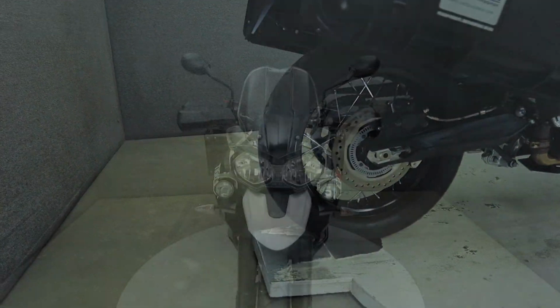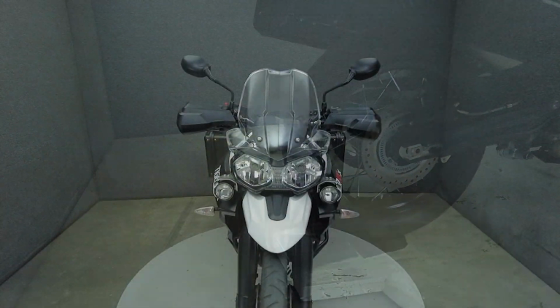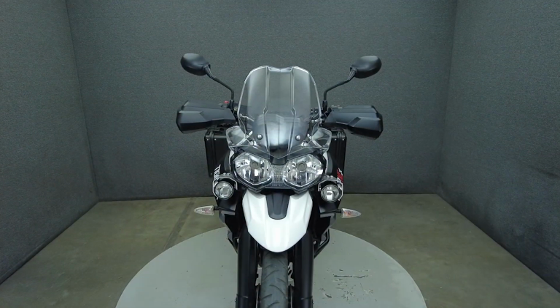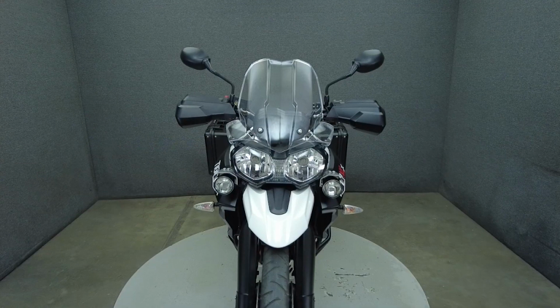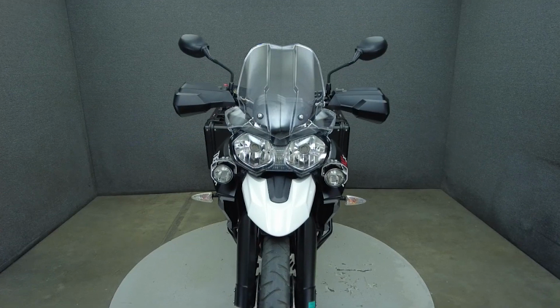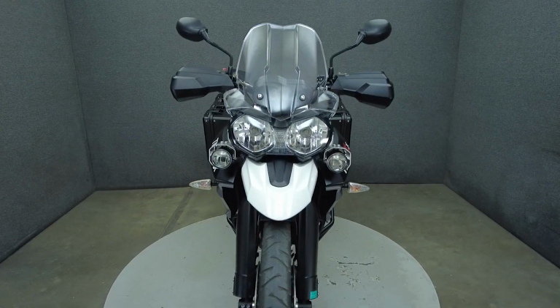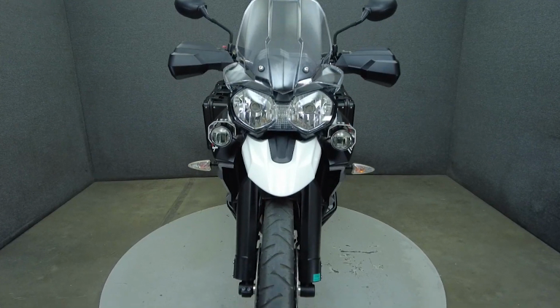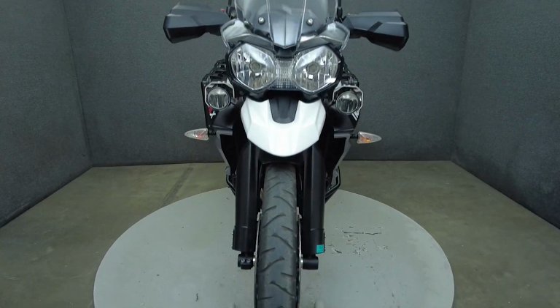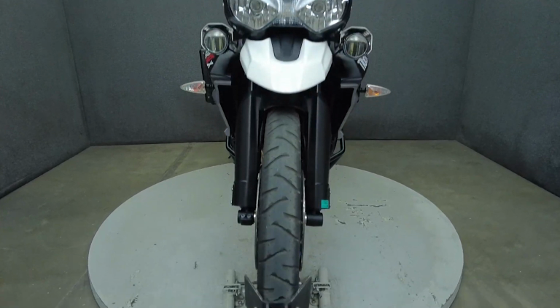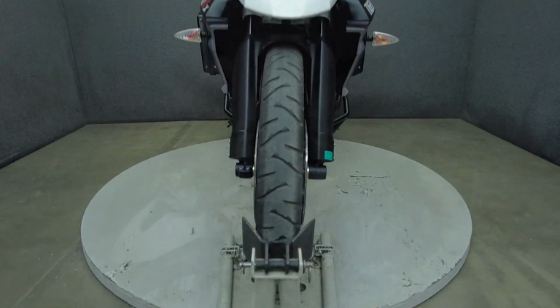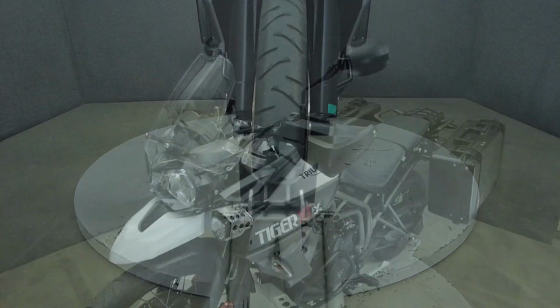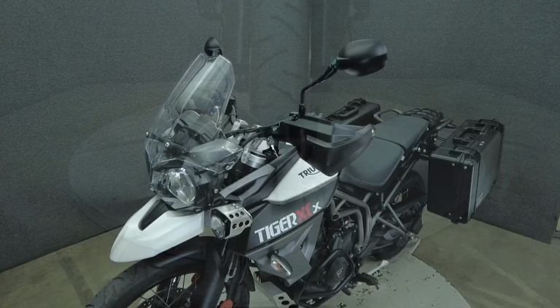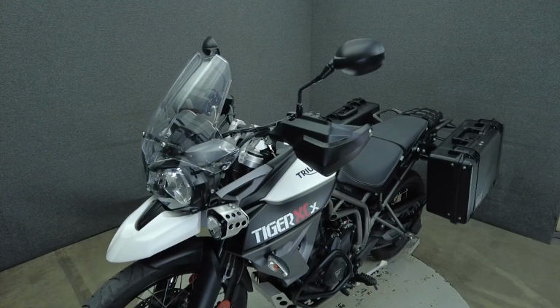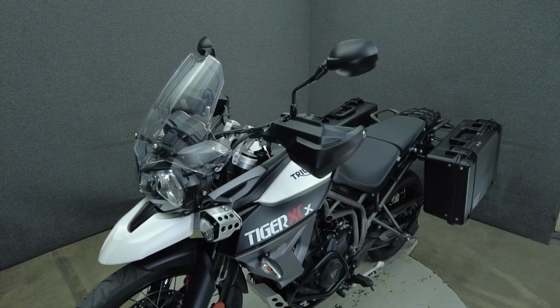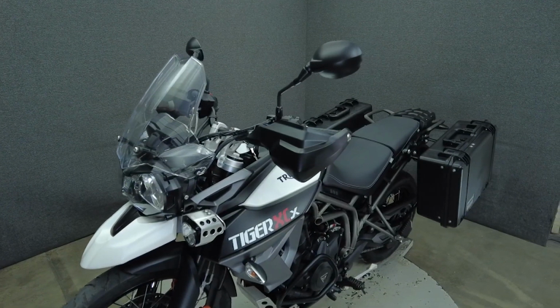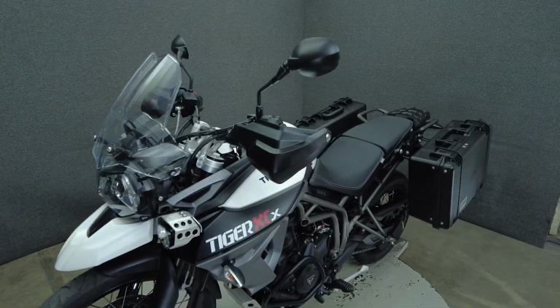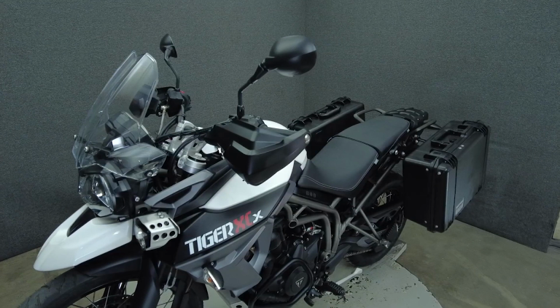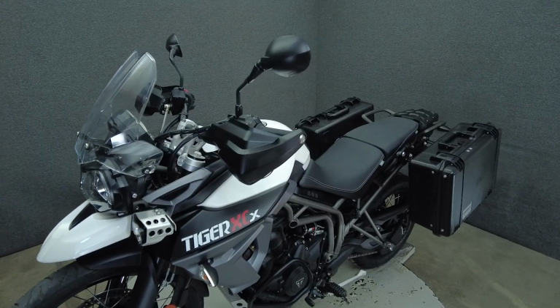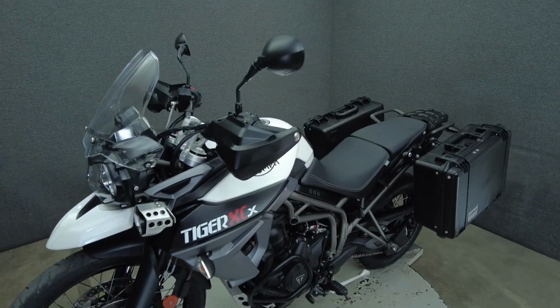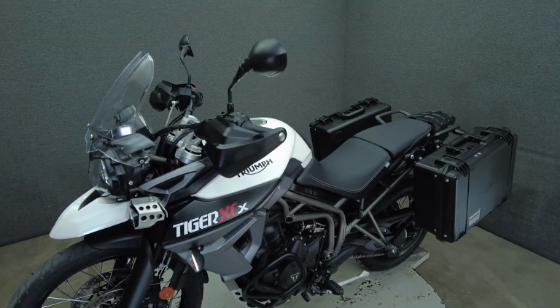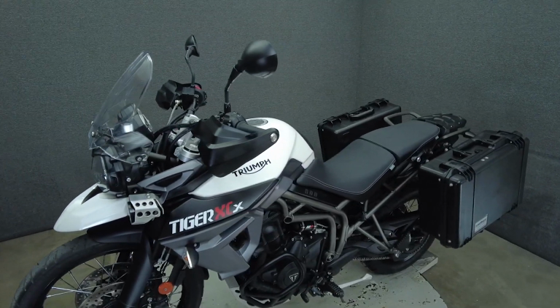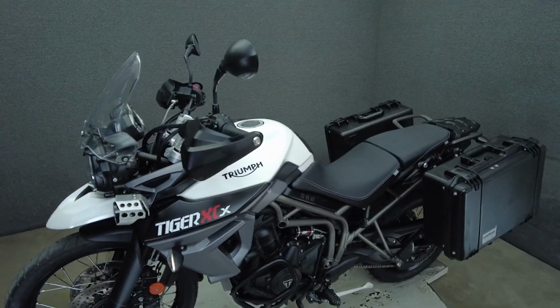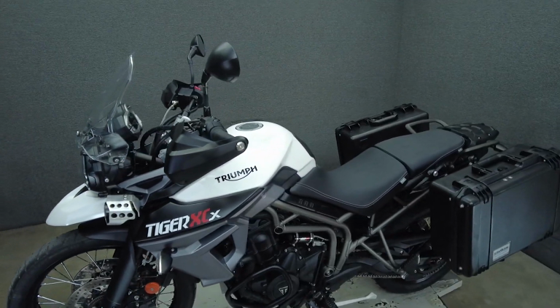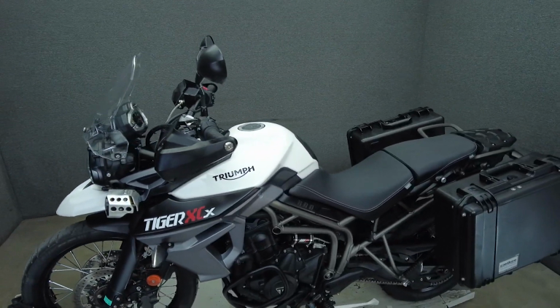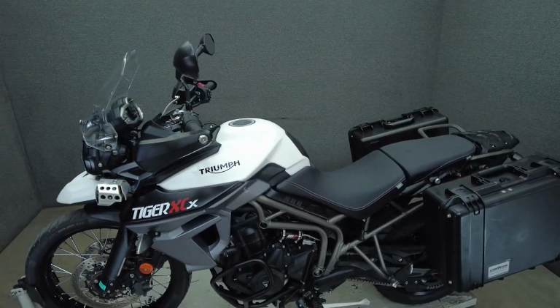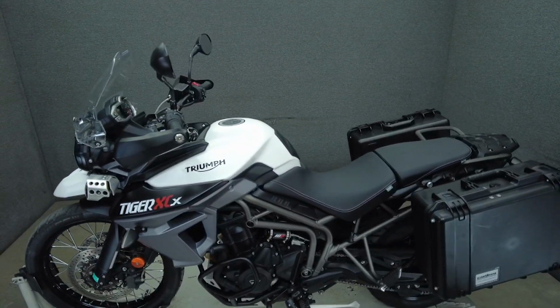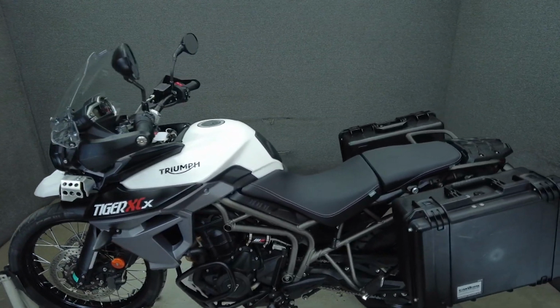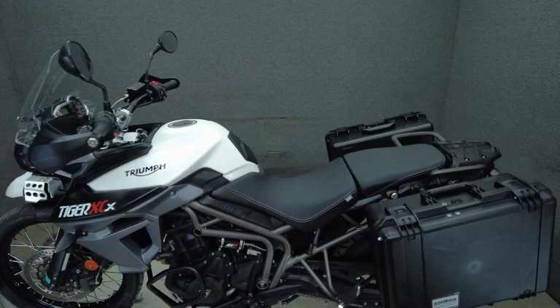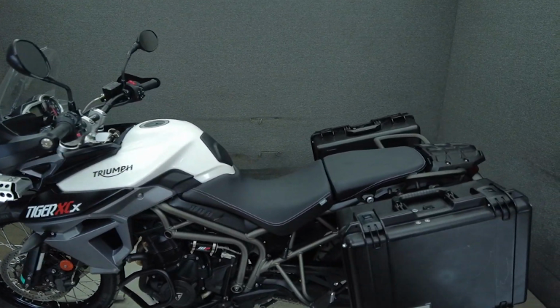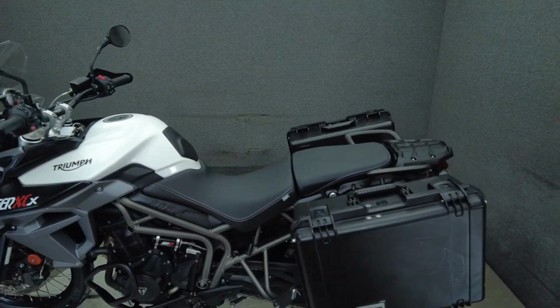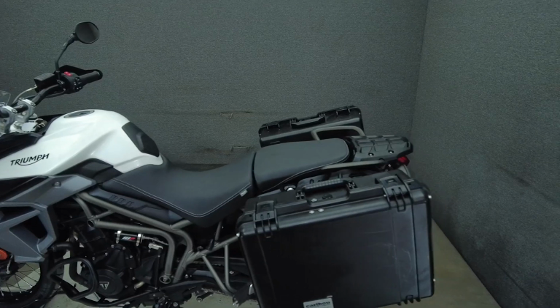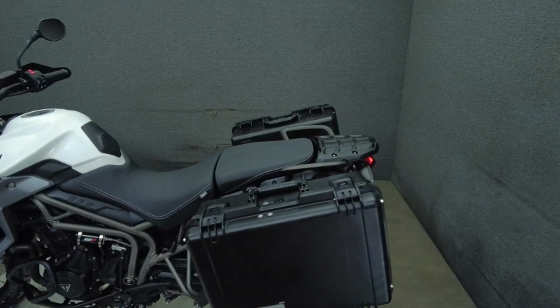Powered by a 799cc 3-cylinder engine, the Tiger puts 95 horsepower and 58 foot-pounds of torque through a 6-speed transmission. It weighs in at 452 pounds and has a 31-inch seat height.